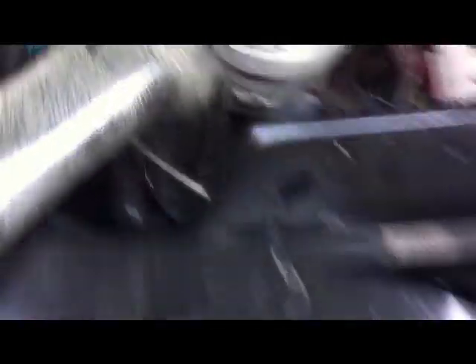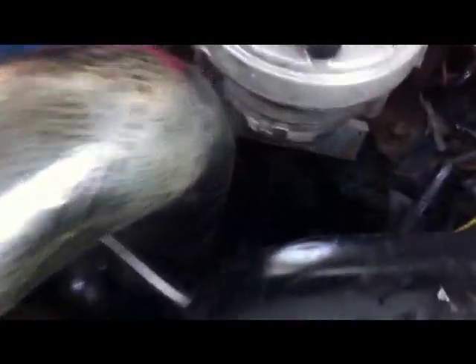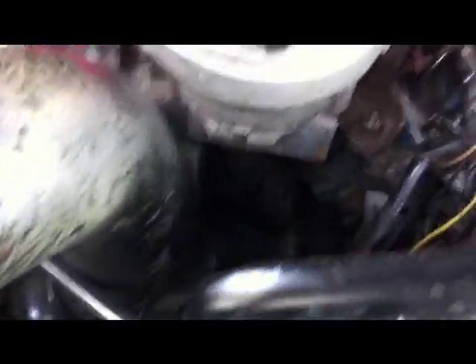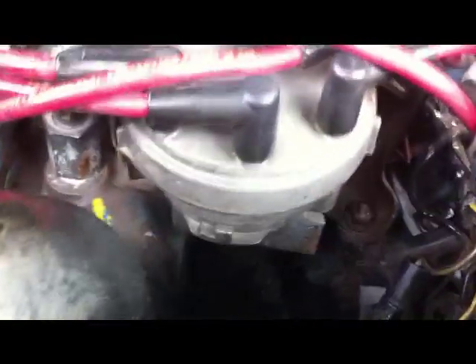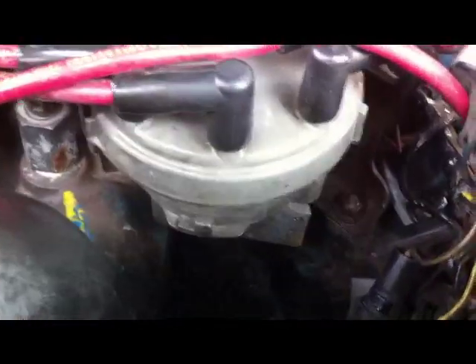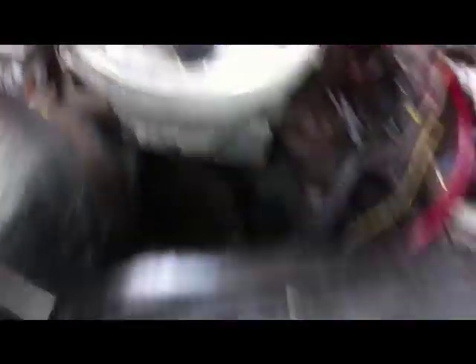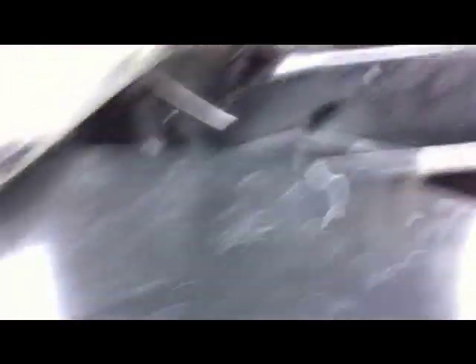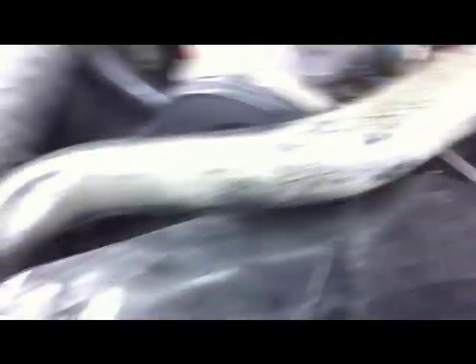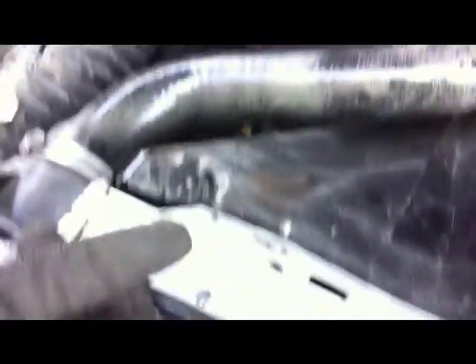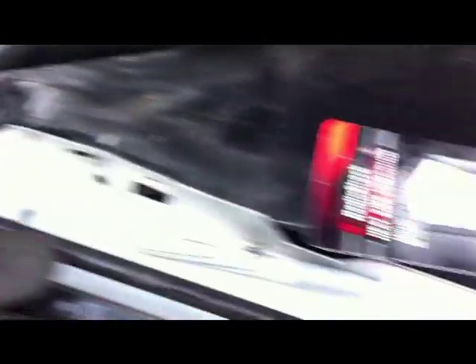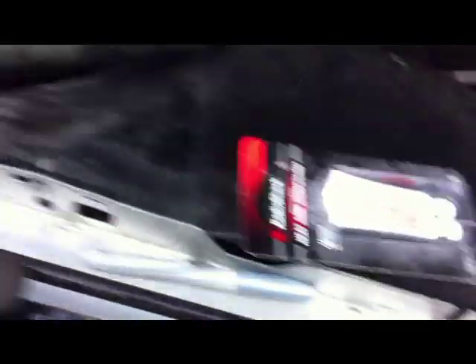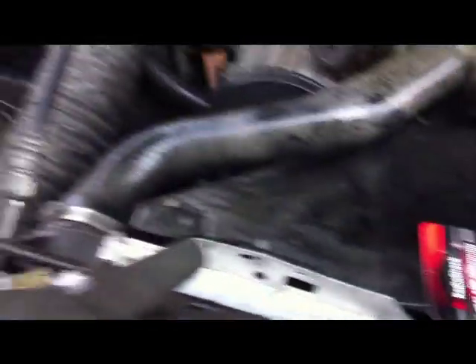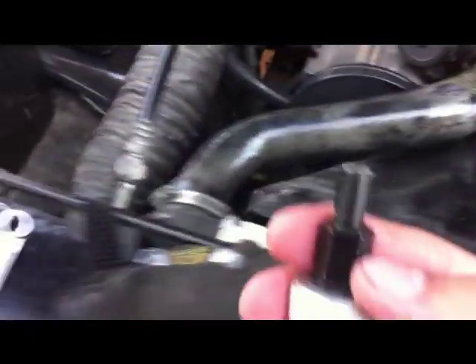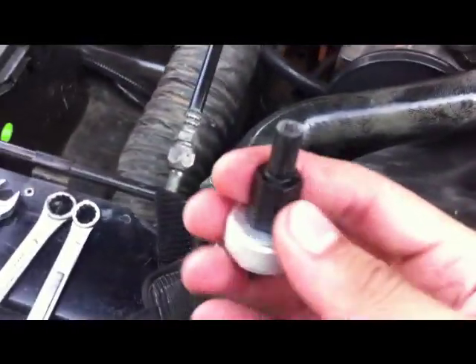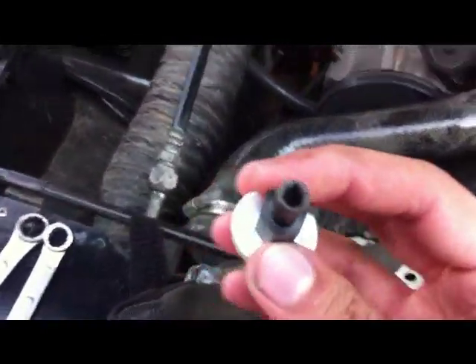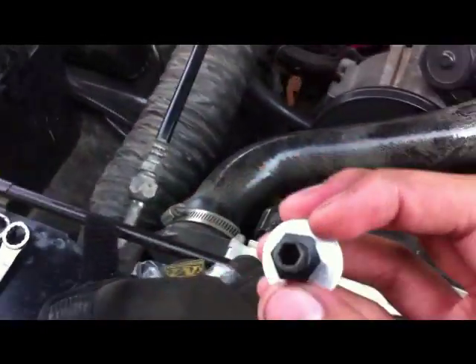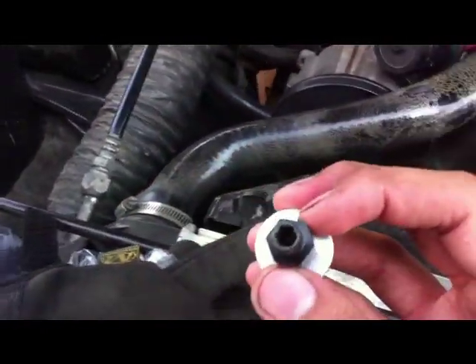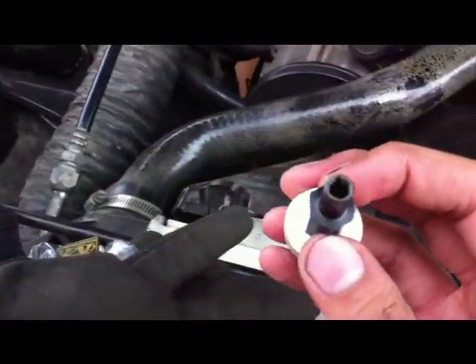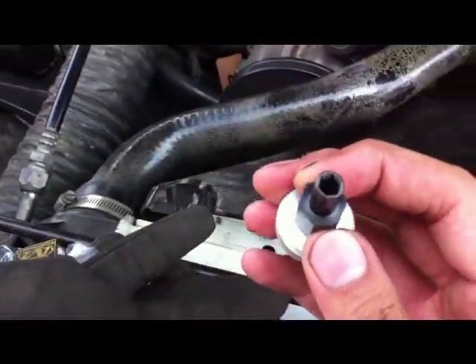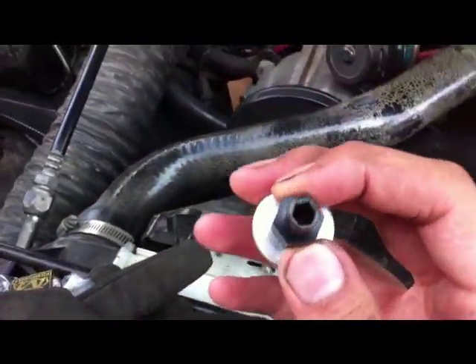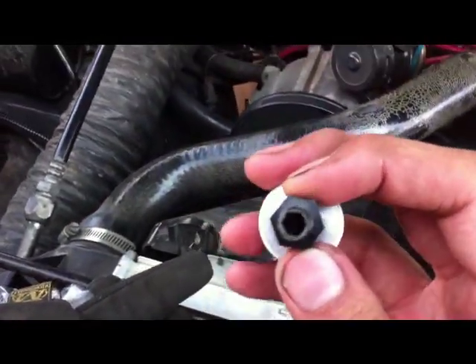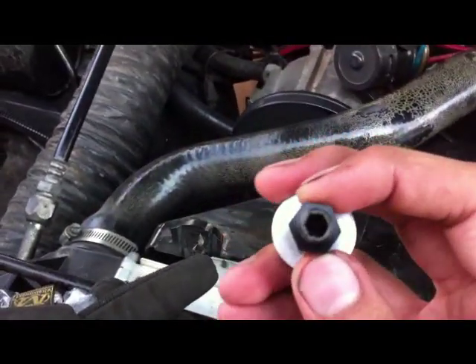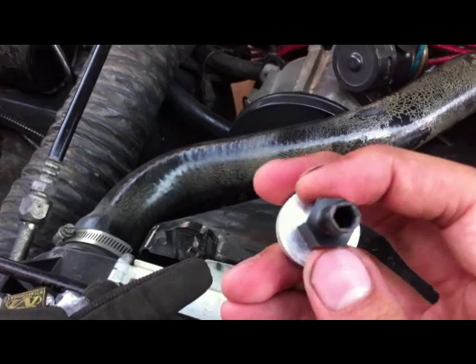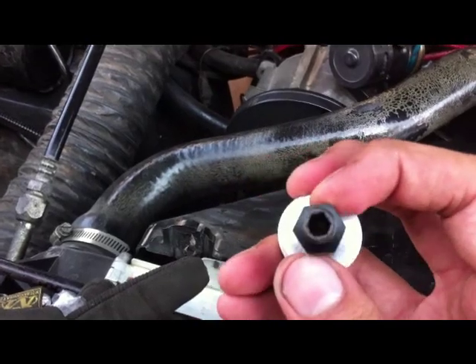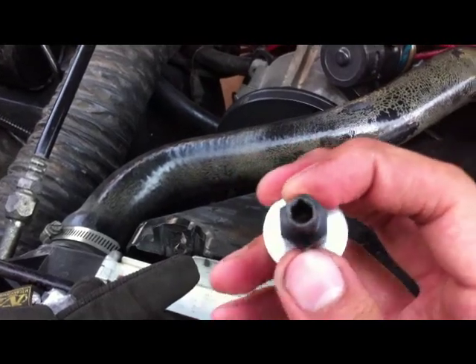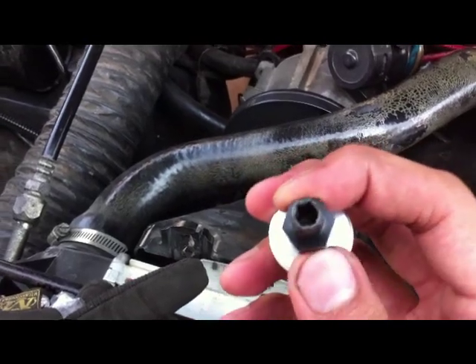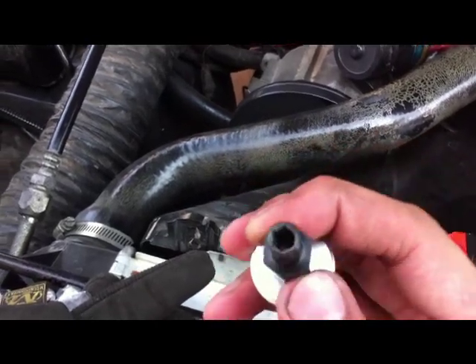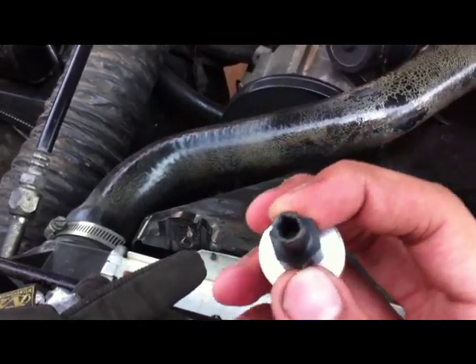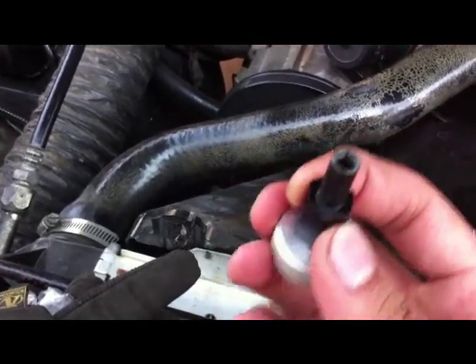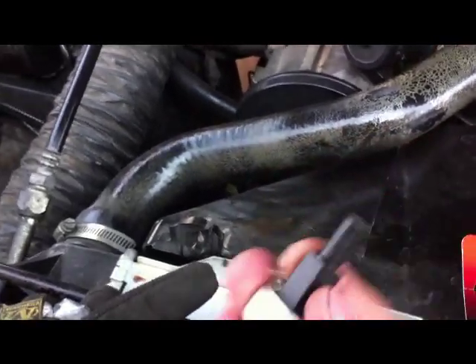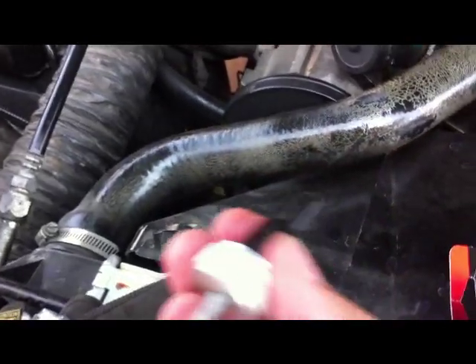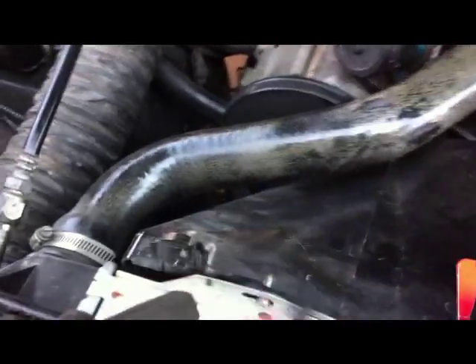I've removed the module. If you need help working on it, this is a thirteen millimeter wrench that can help you torque it.